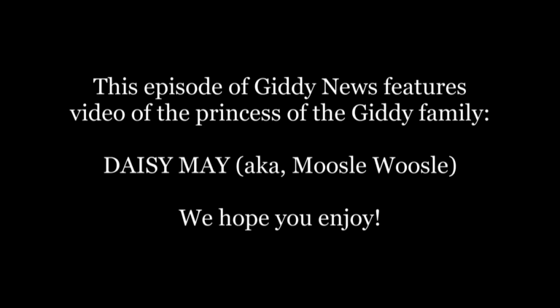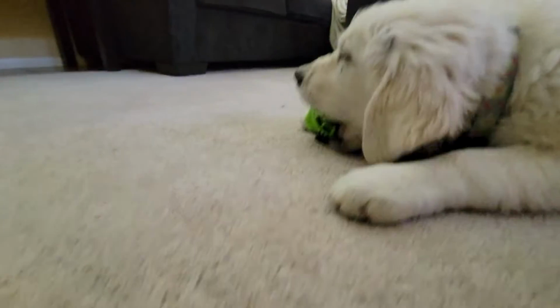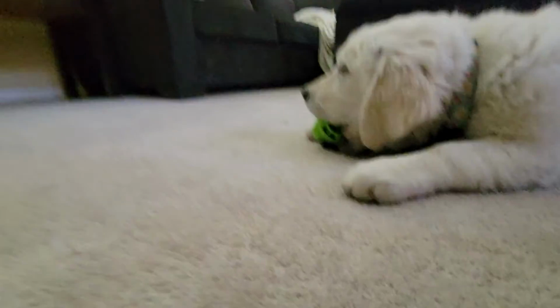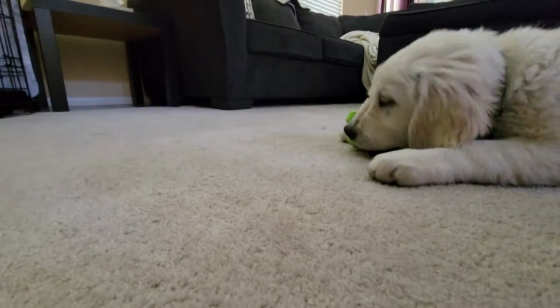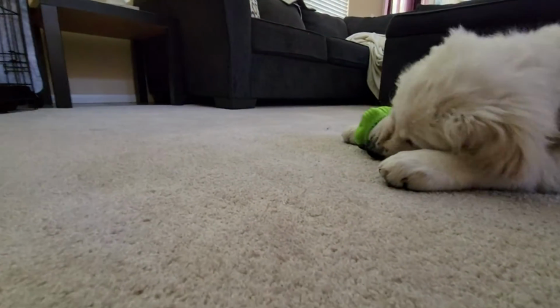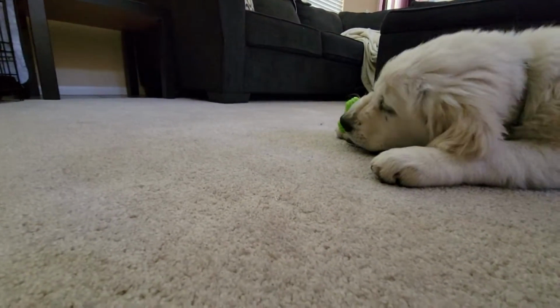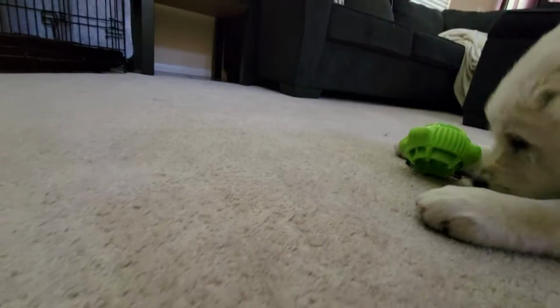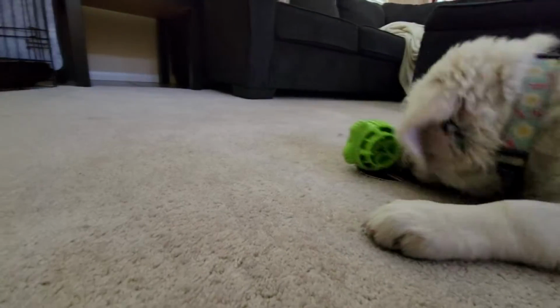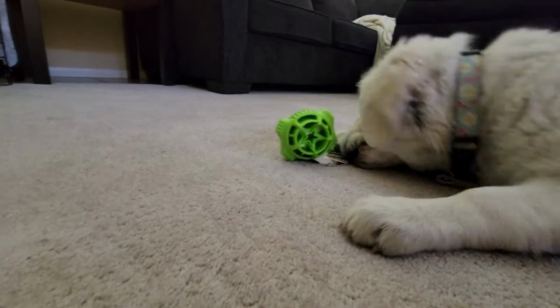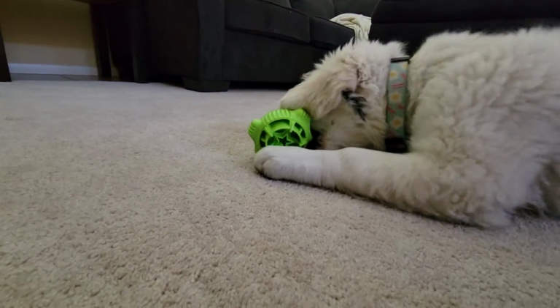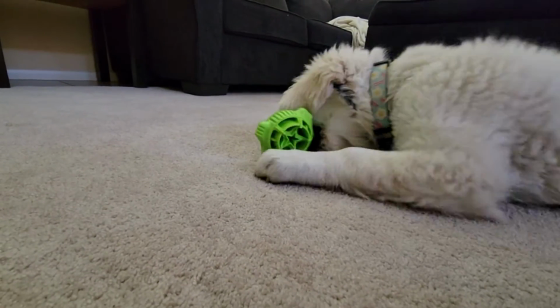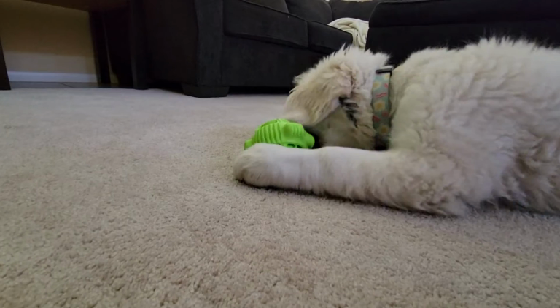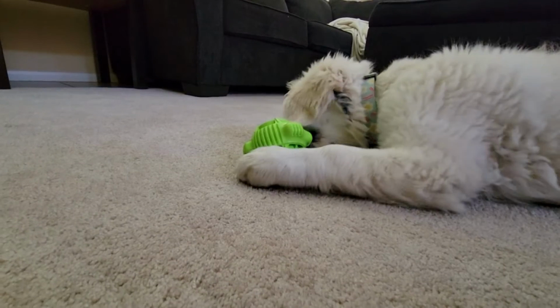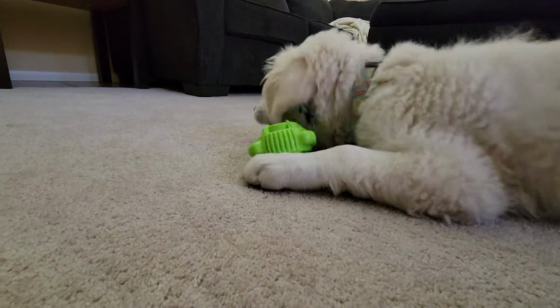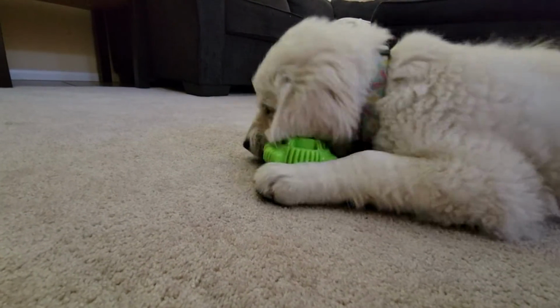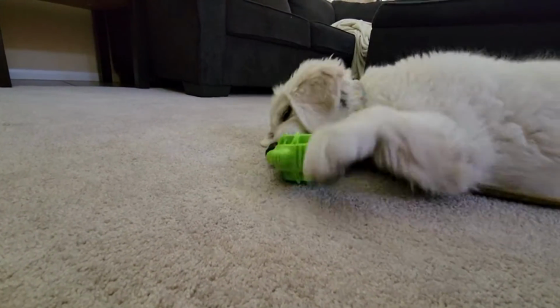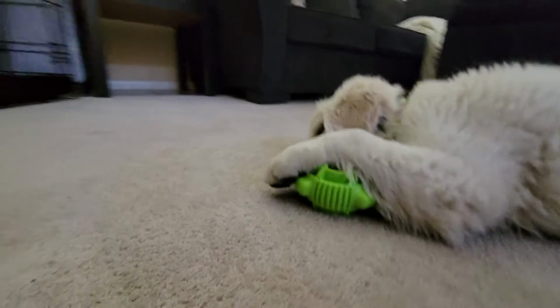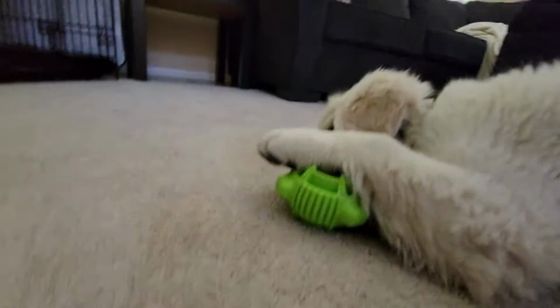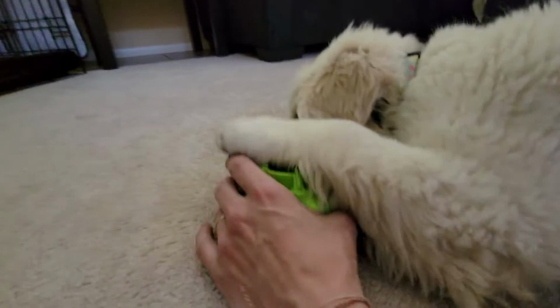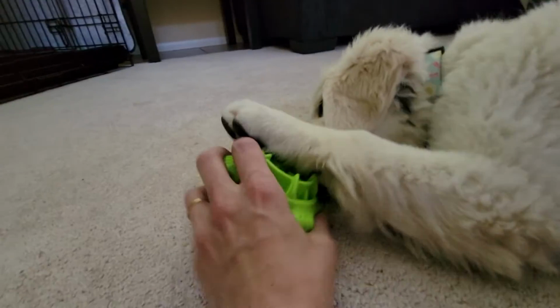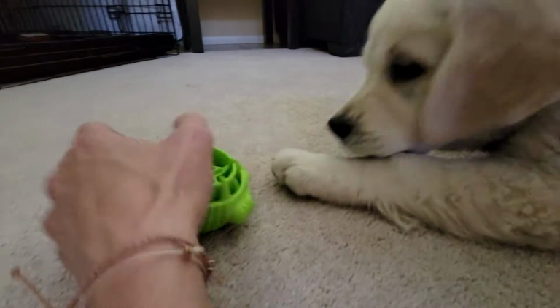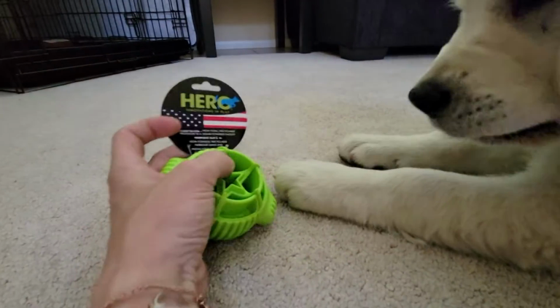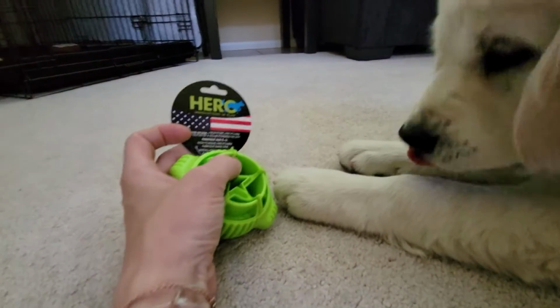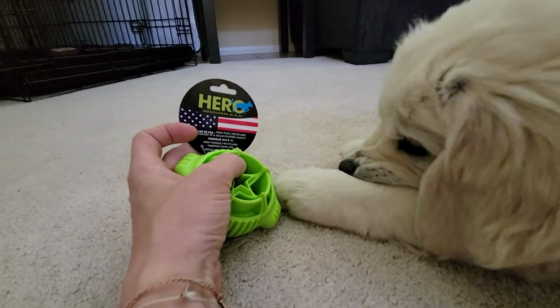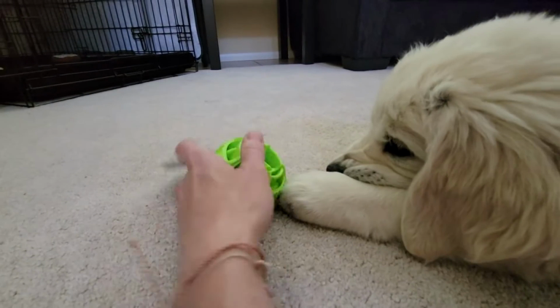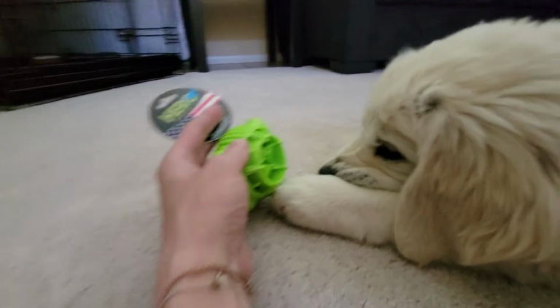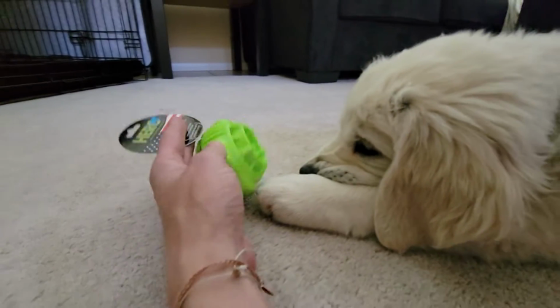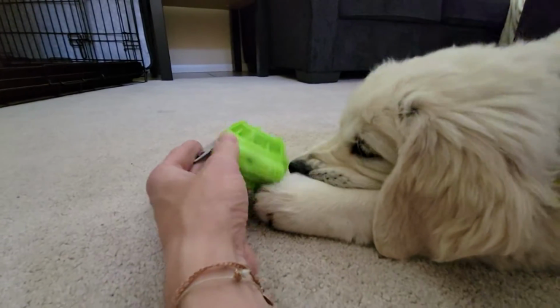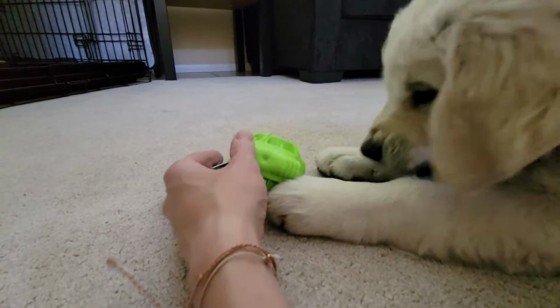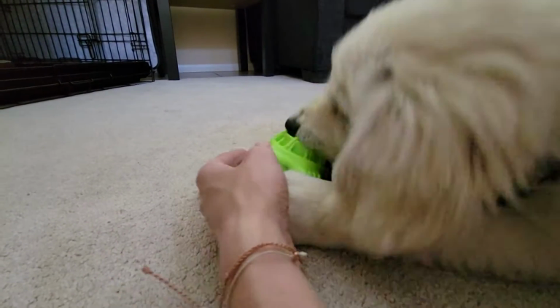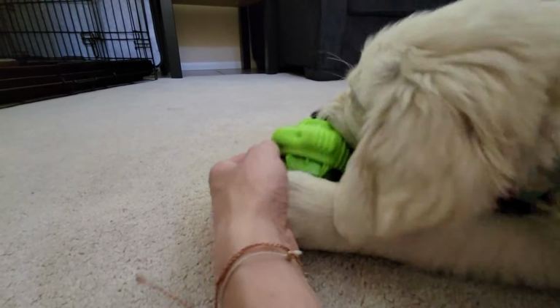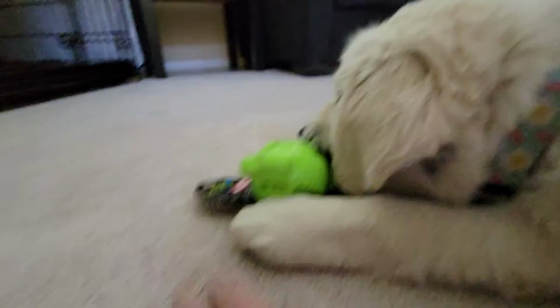"A giant donut-shaped machine just proved a near-limitless clean power source is possible" is the headline from Getty News, courtesy of Danya Gaynor and Angela Dewan with CNN. A link to the source will be included in the description below.